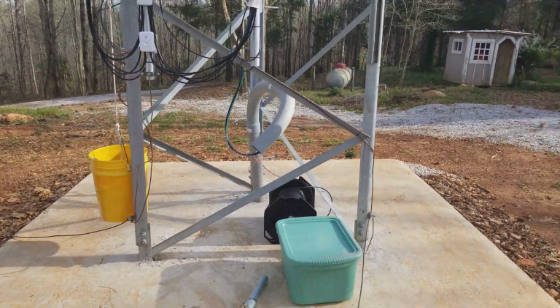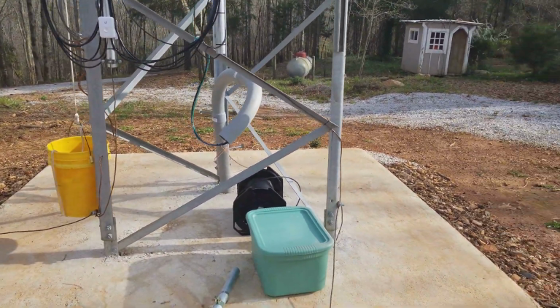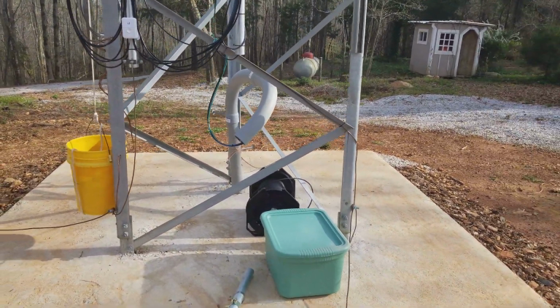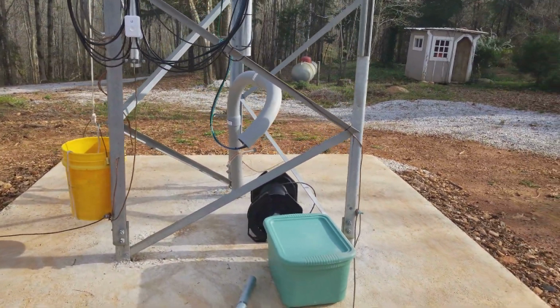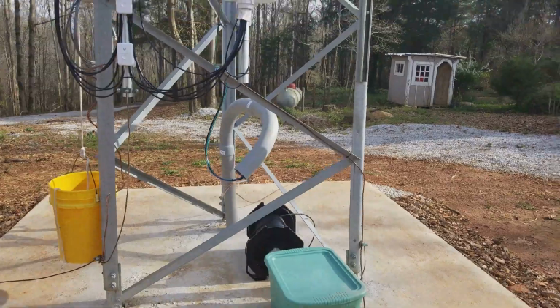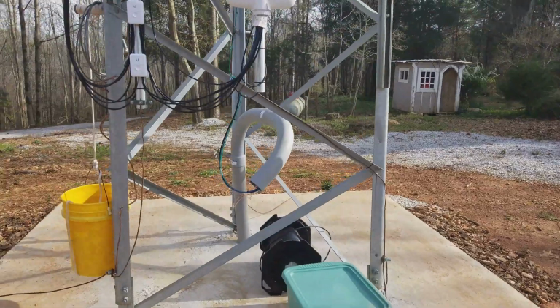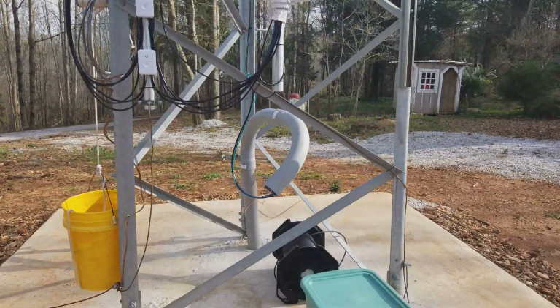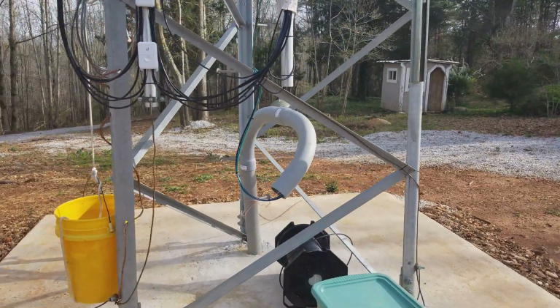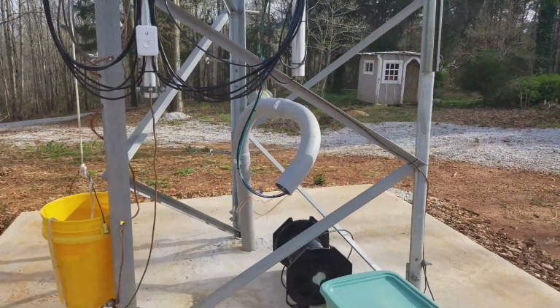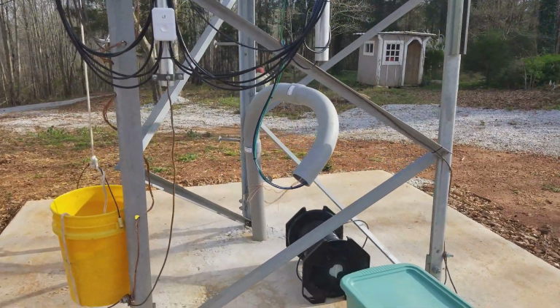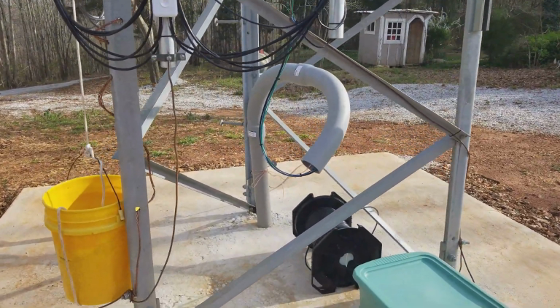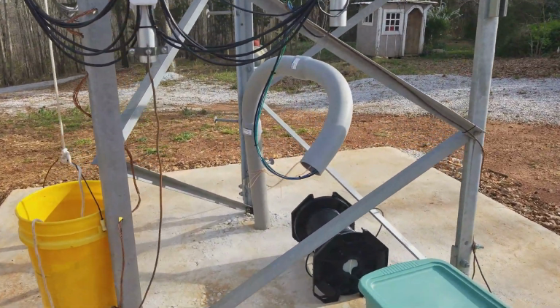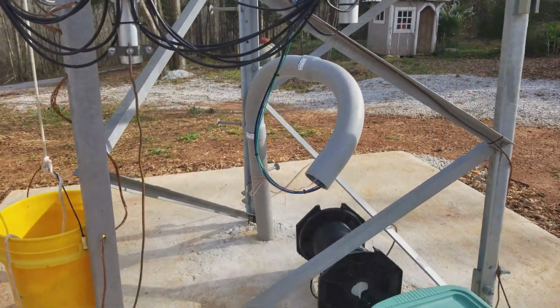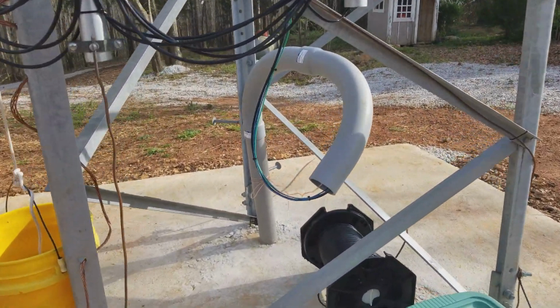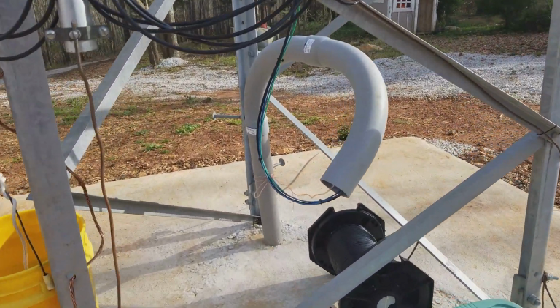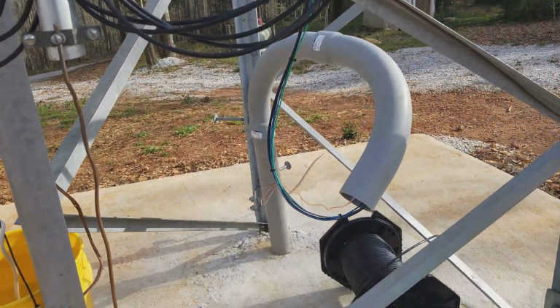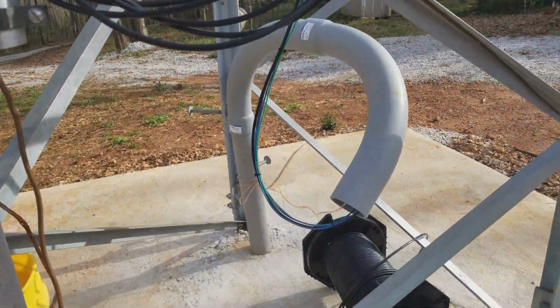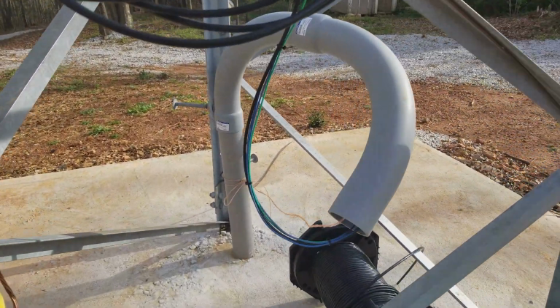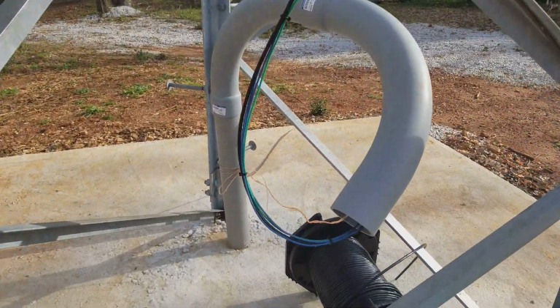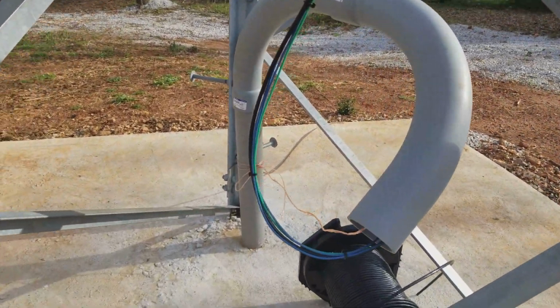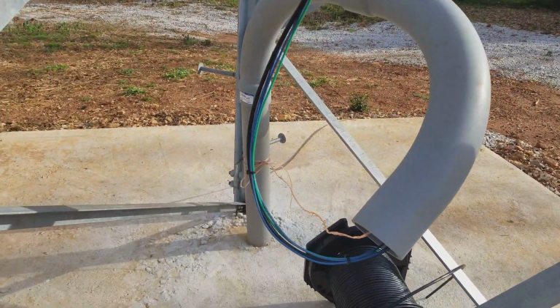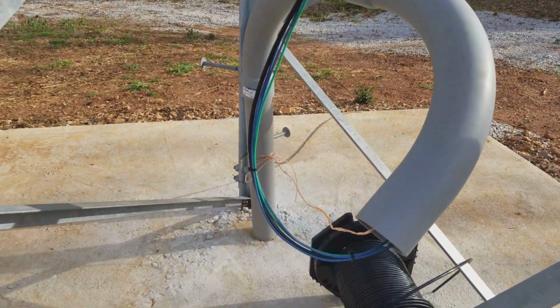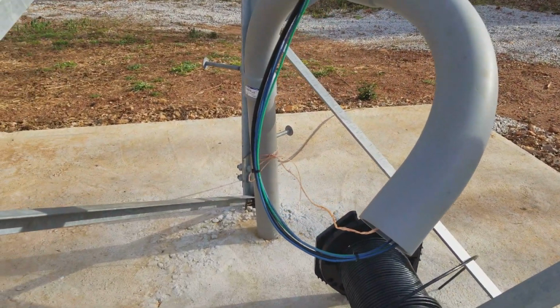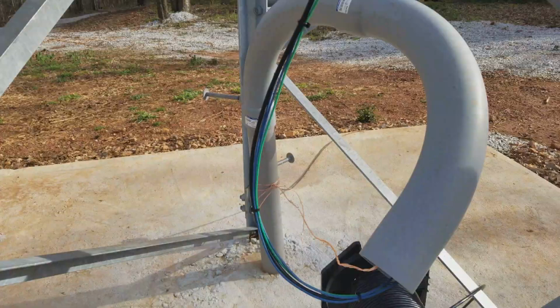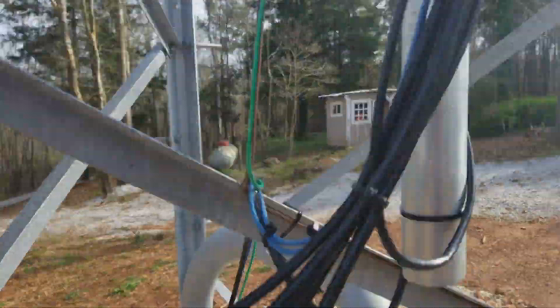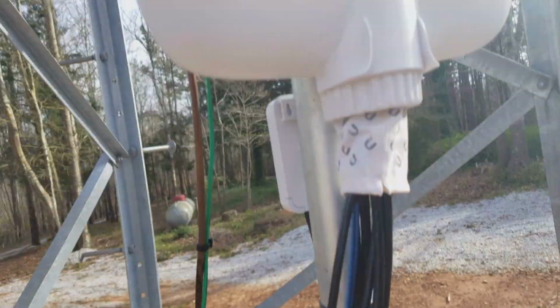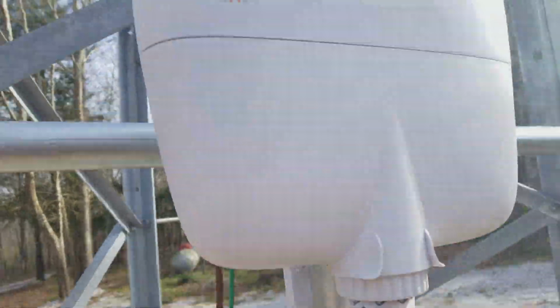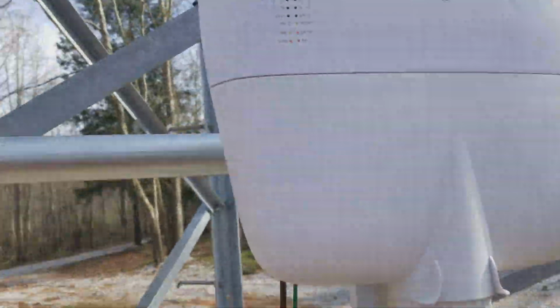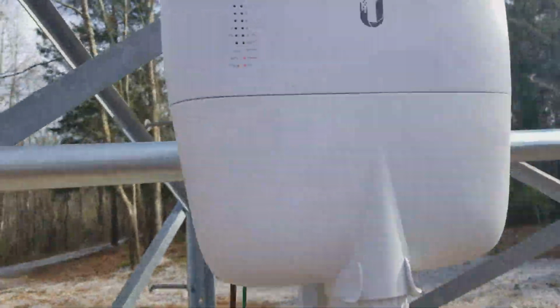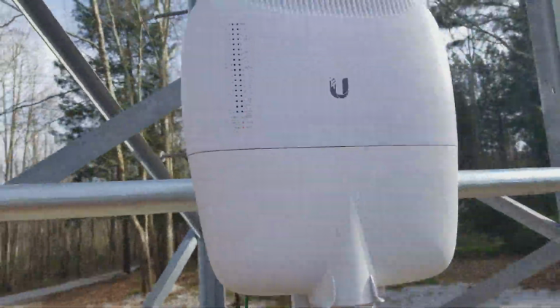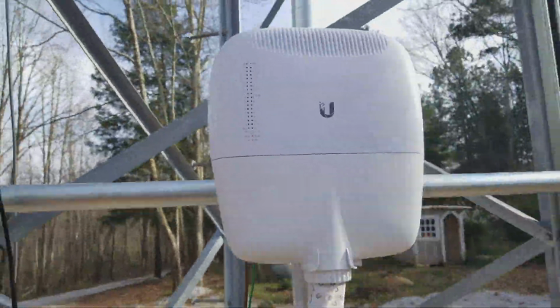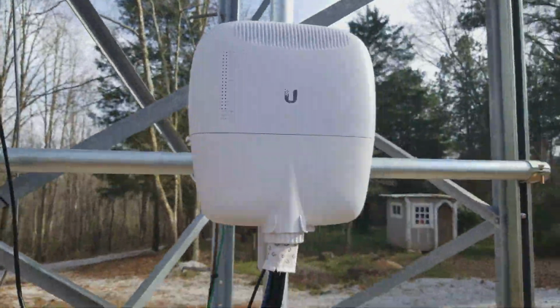There's the conduit with the power and data cable coming out of it, and it all connects up to here.